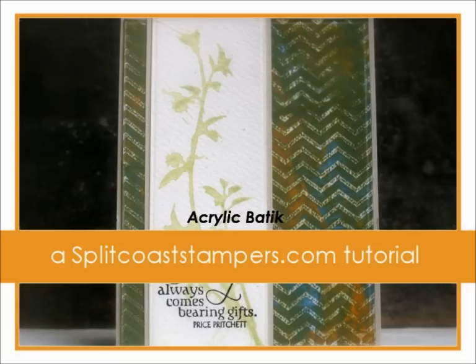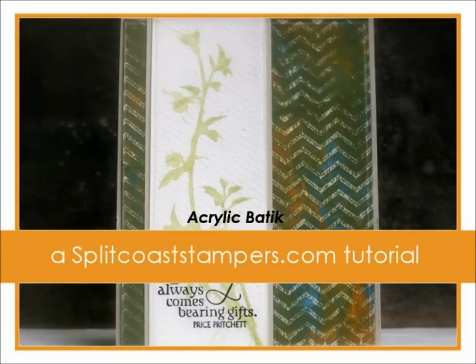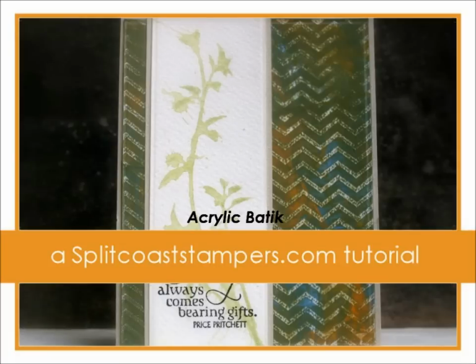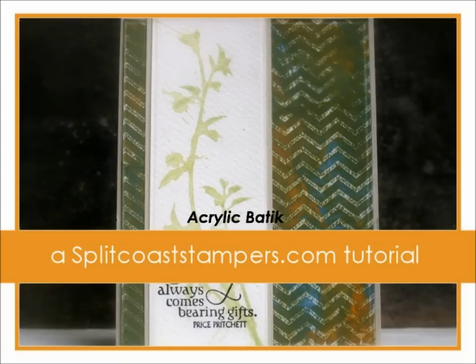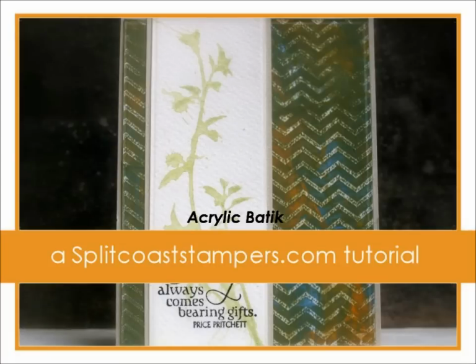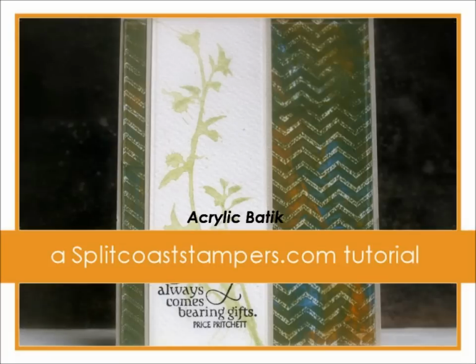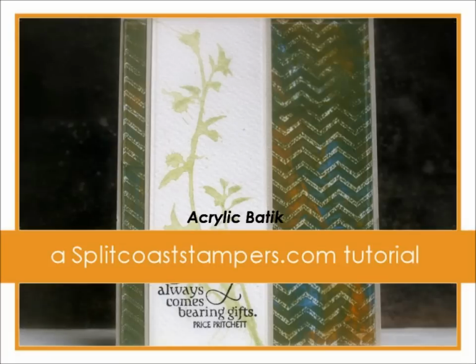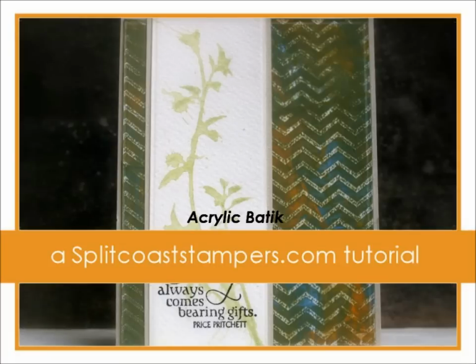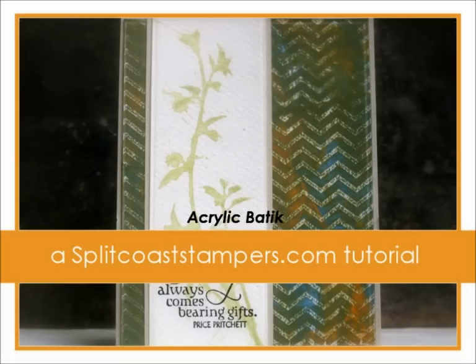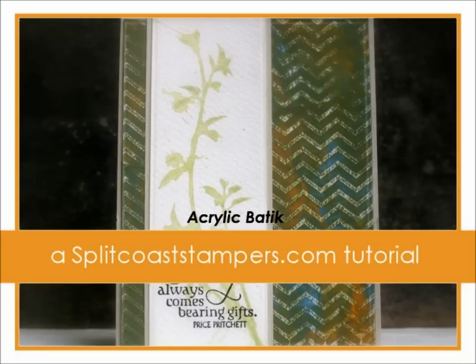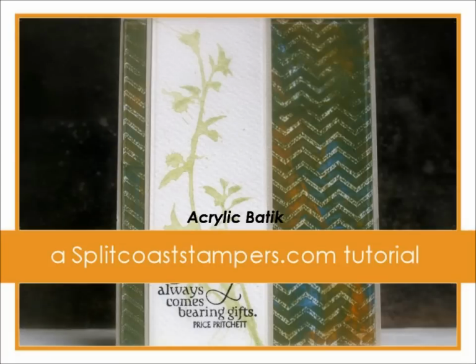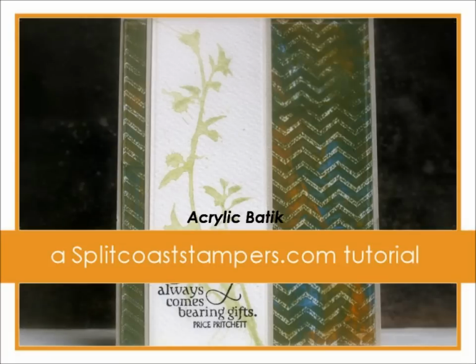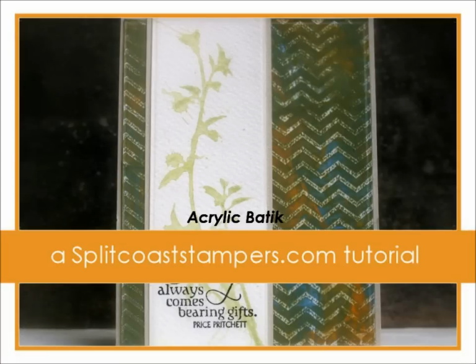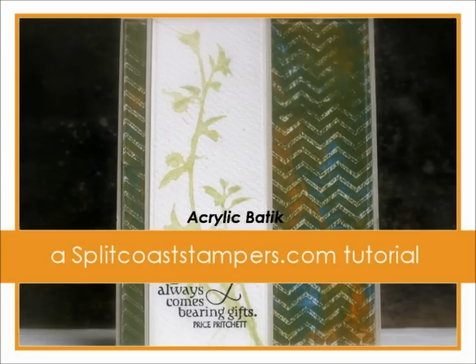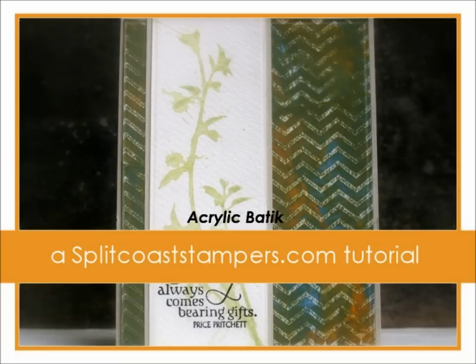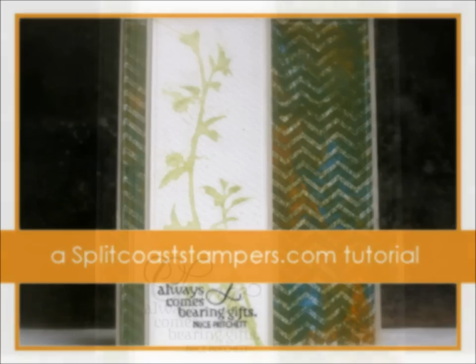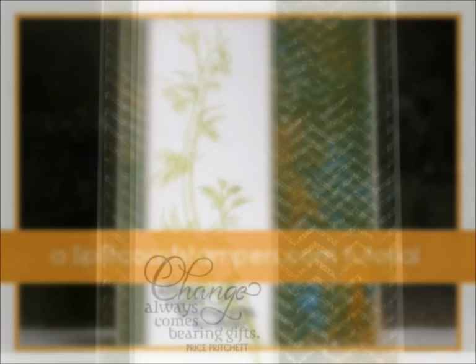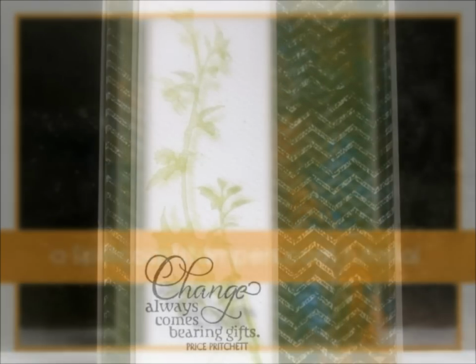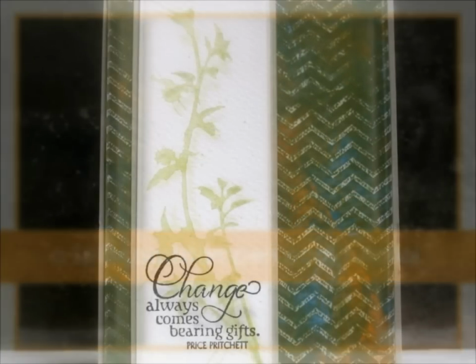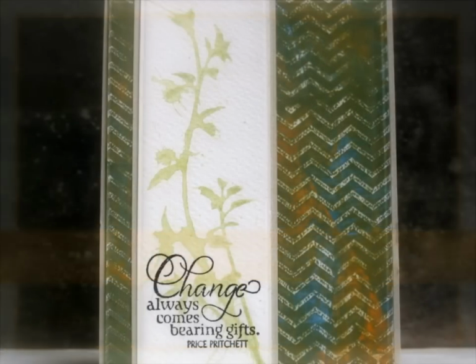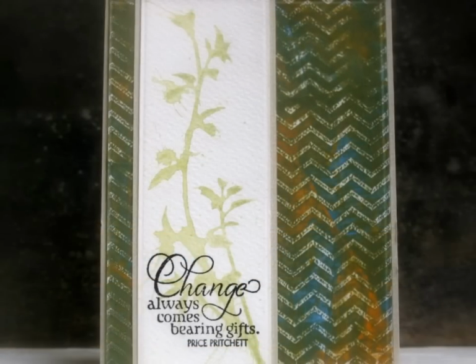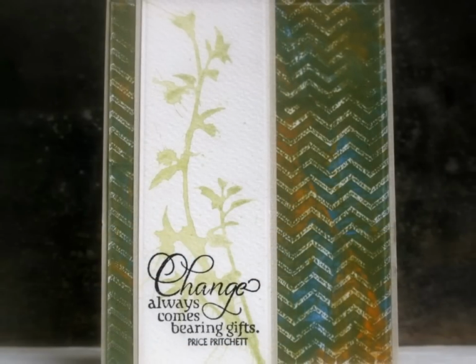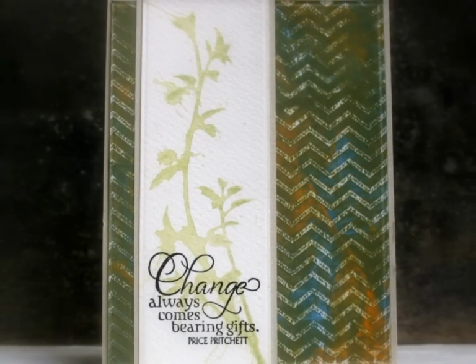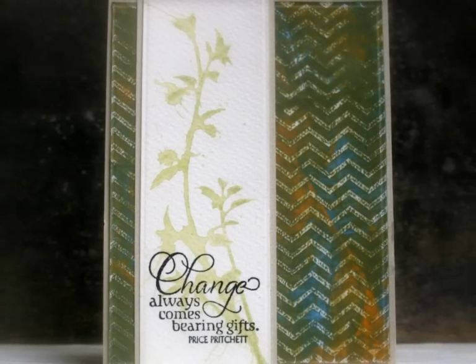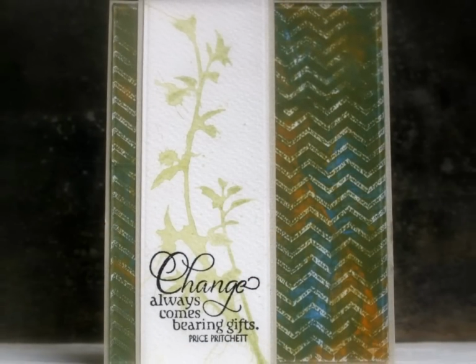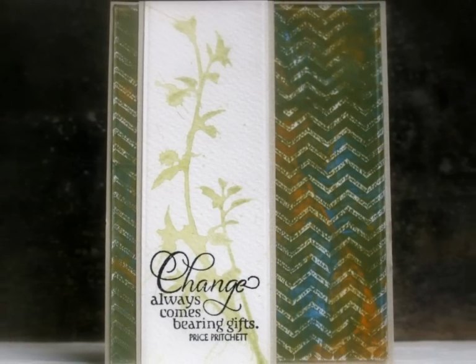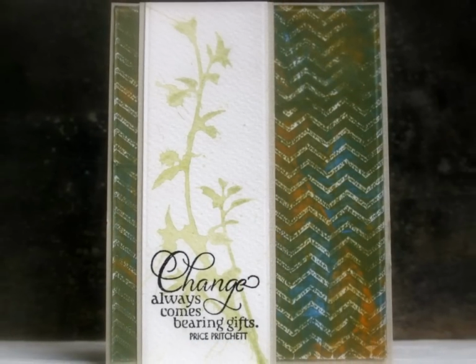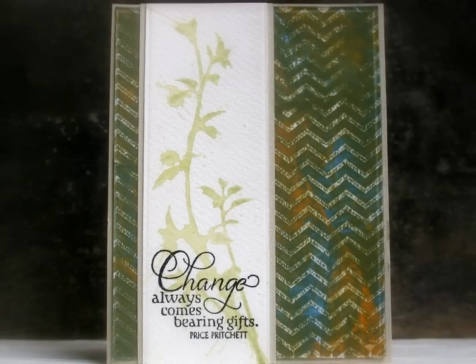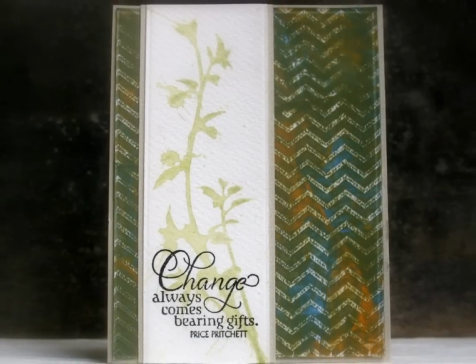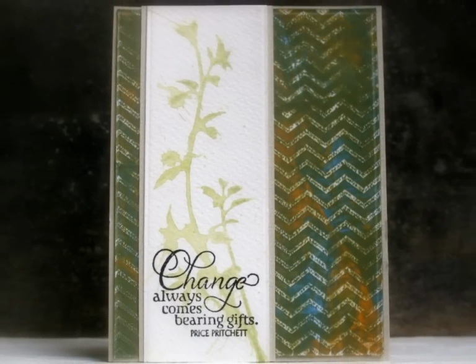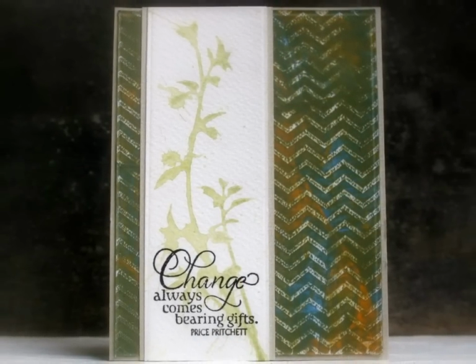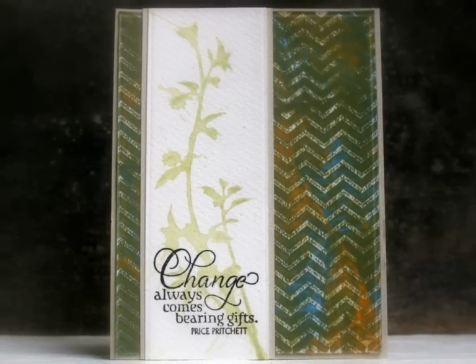Hi, this is Dina for Splitcoaststampers. In this video, I'm going to show you how to make this fun mixed media background using an embossed background image and acrylic paints.